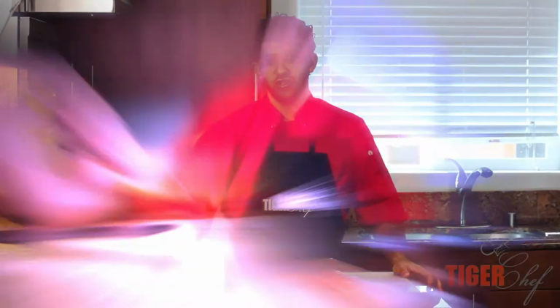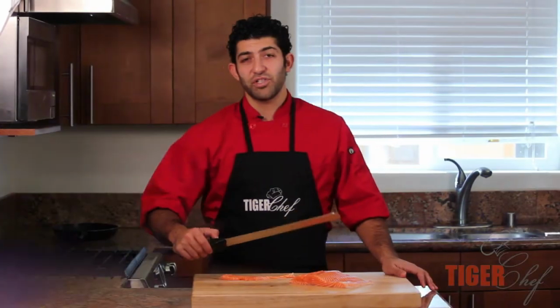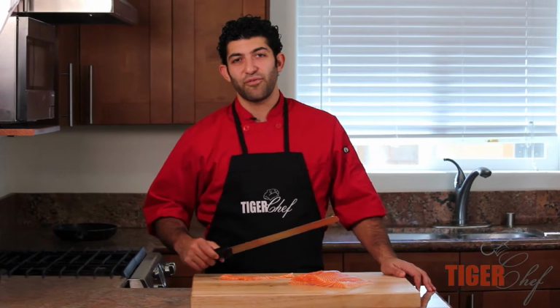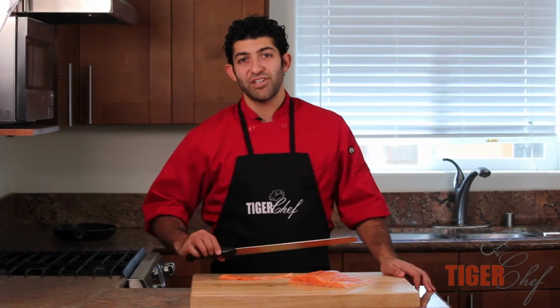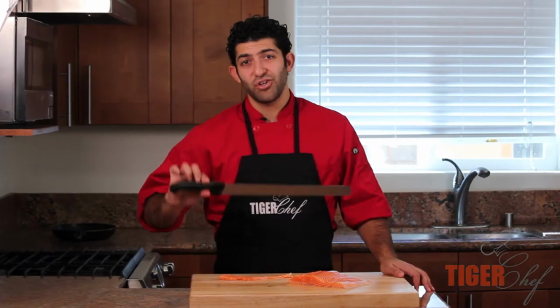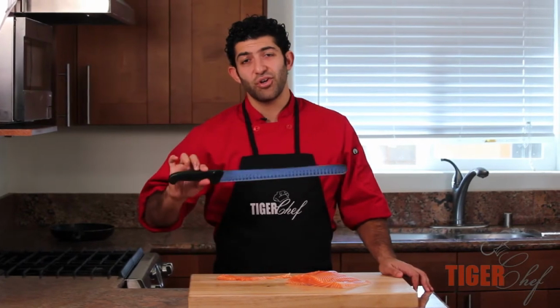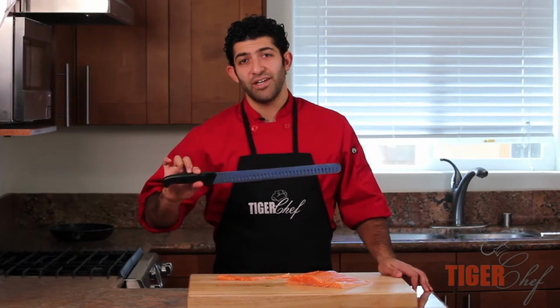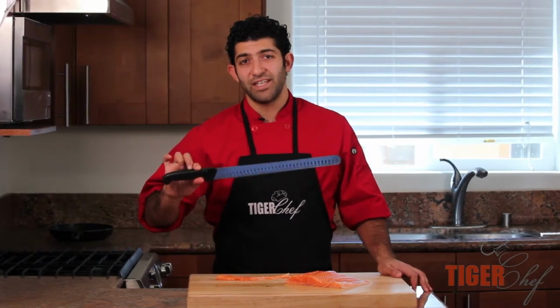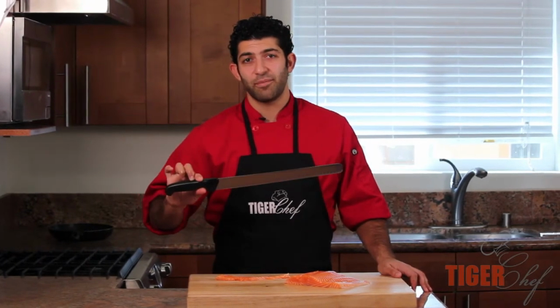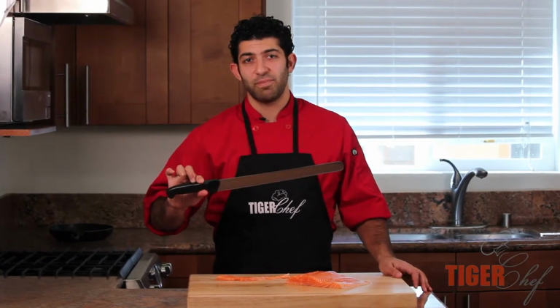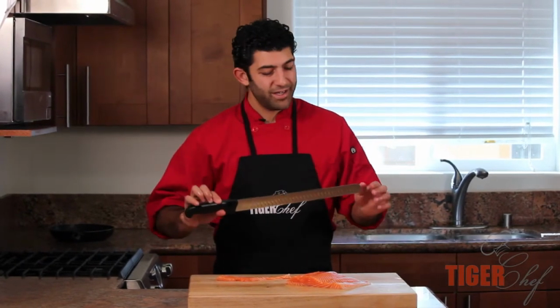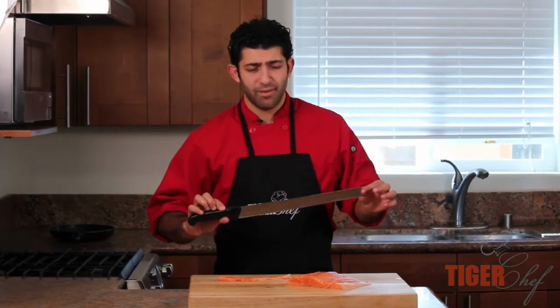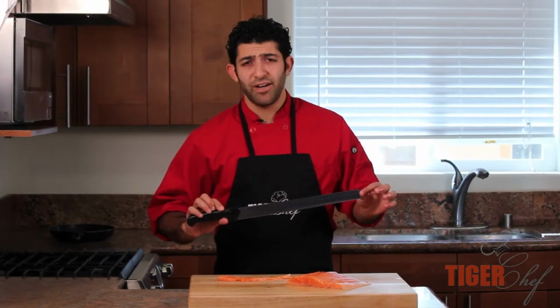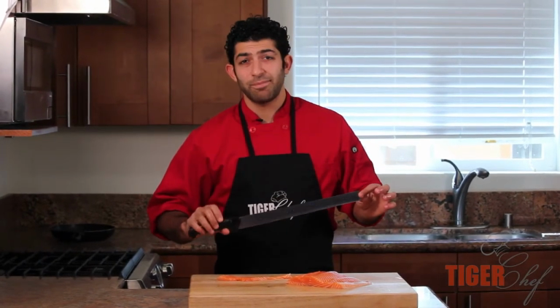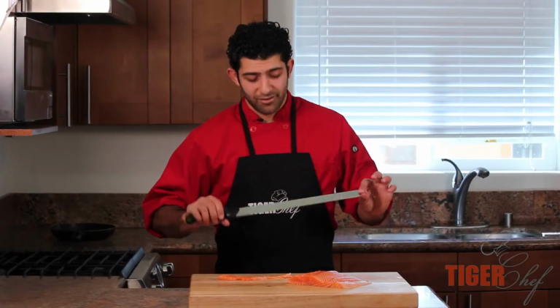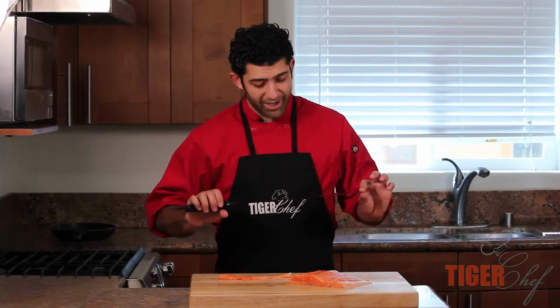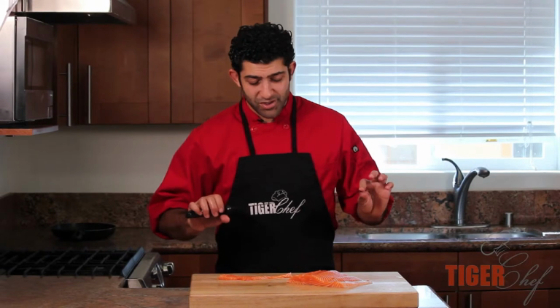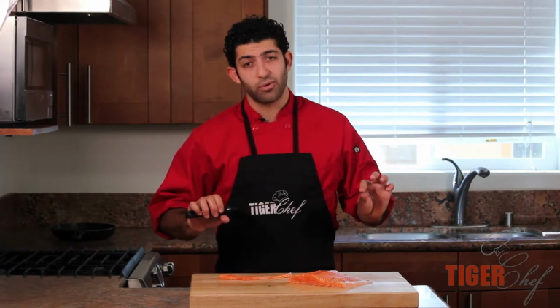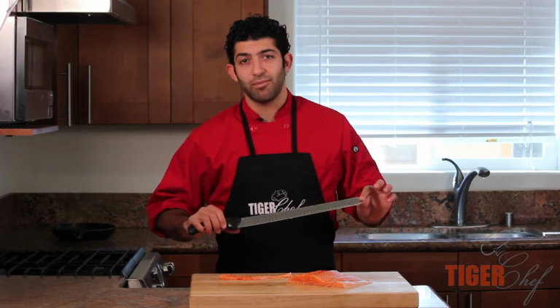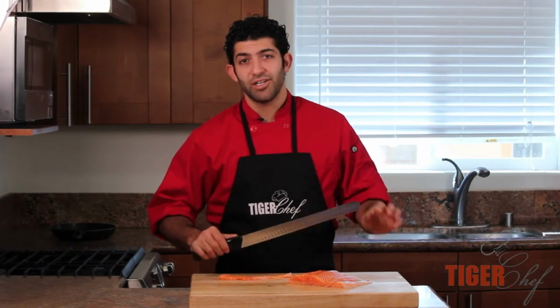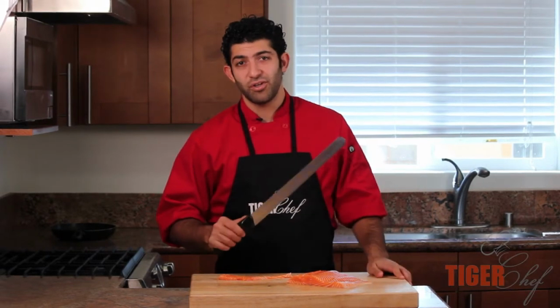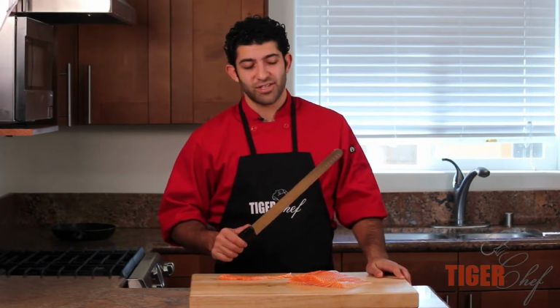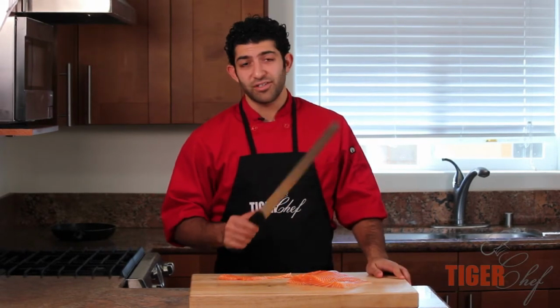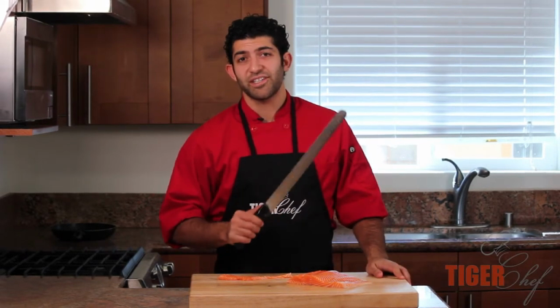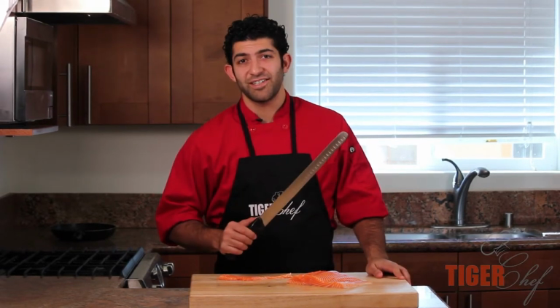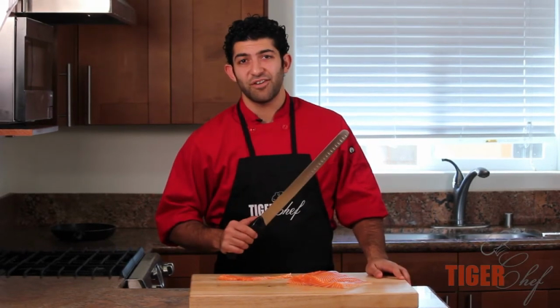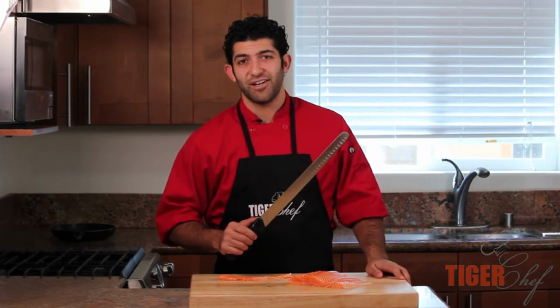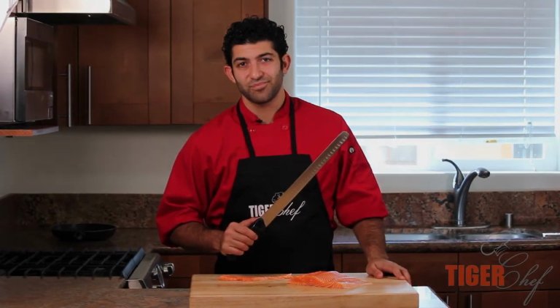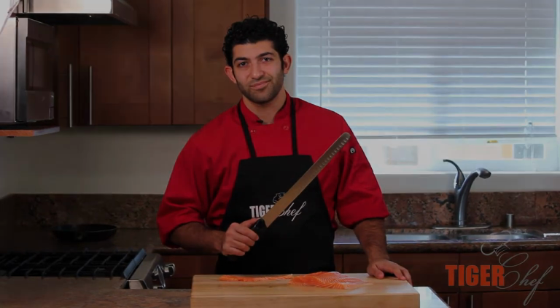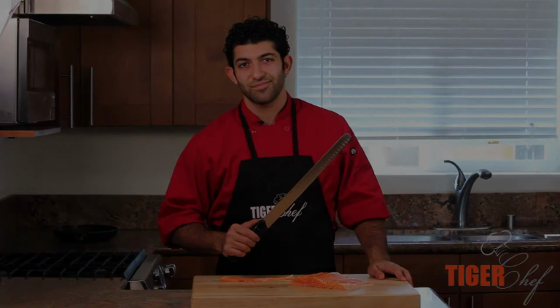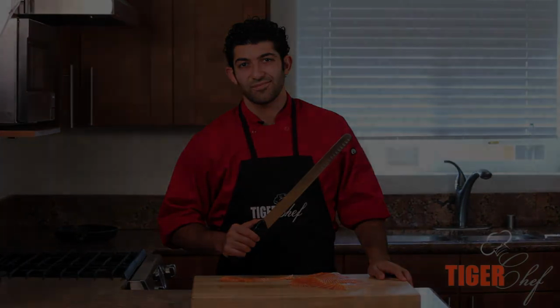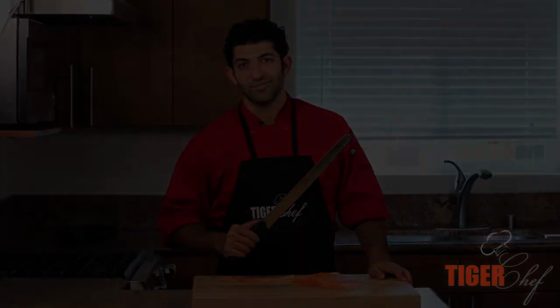So if you guys are looking for a slicer, the Euro Cut is definitely your best bet. It's very inexpensive and it's super reliable. Check us out at TigerChef.com. I'll see you next time.